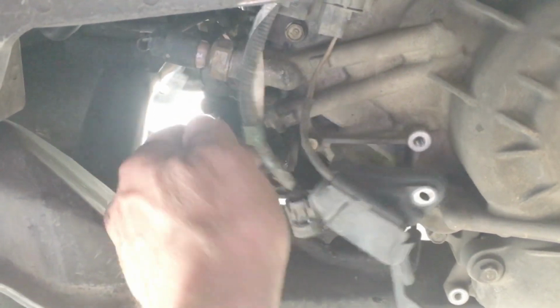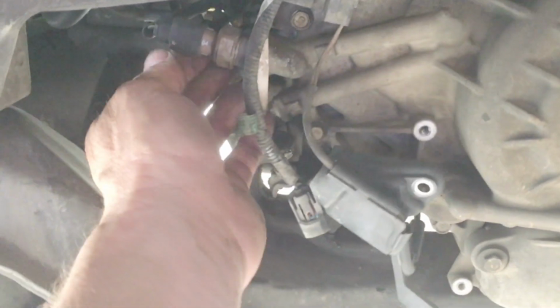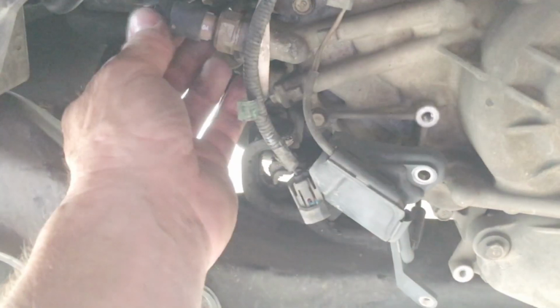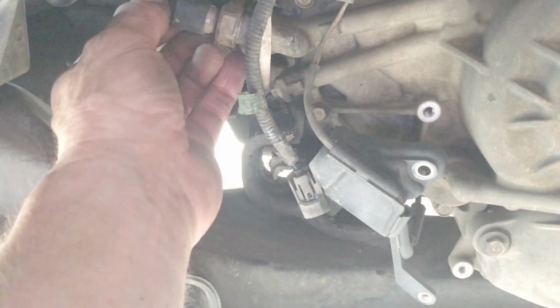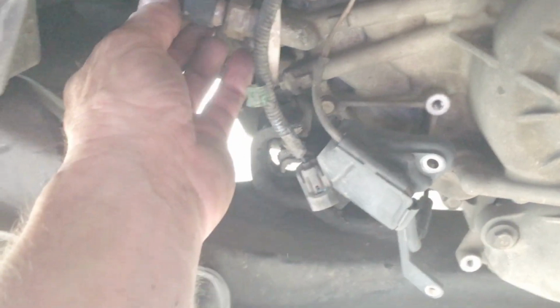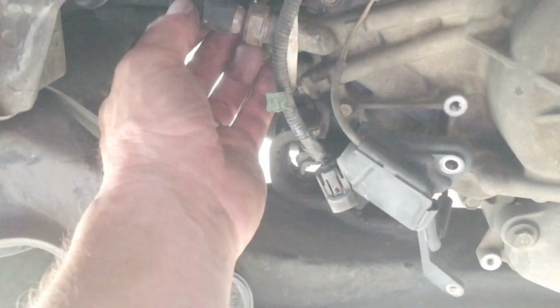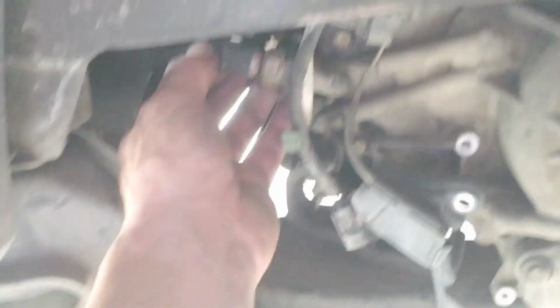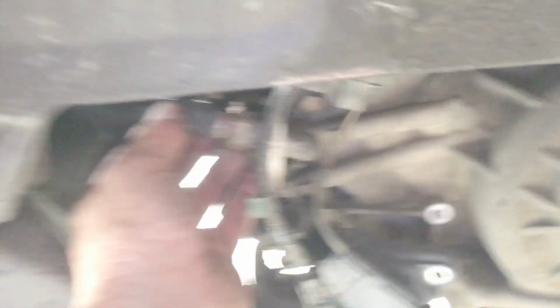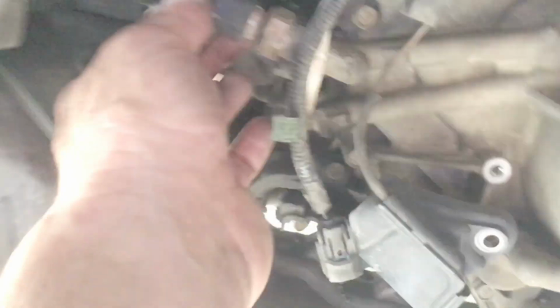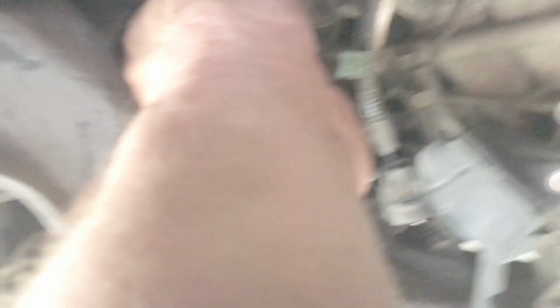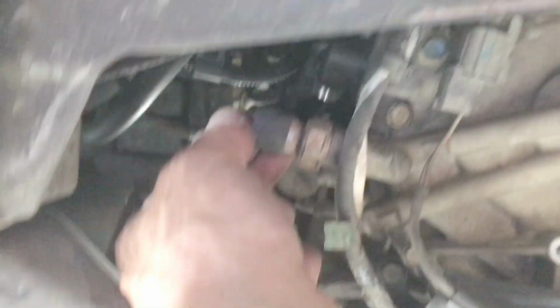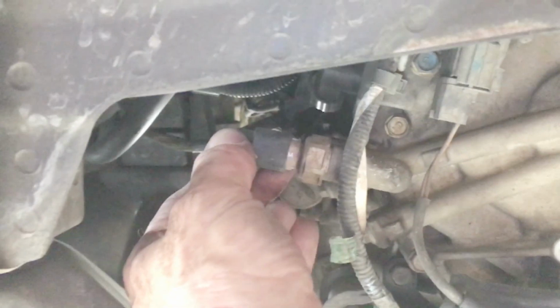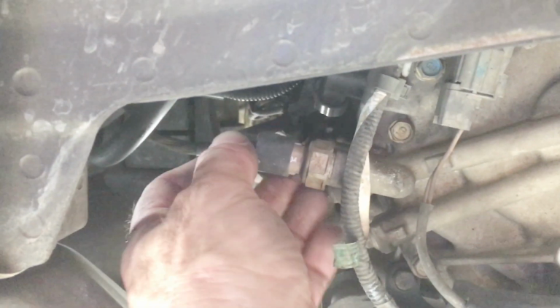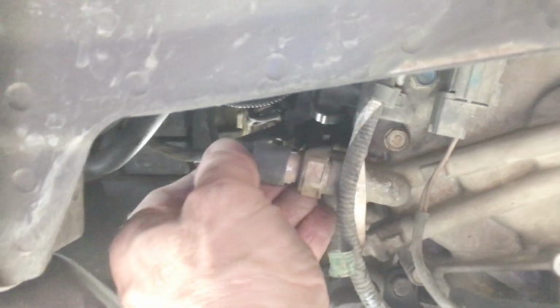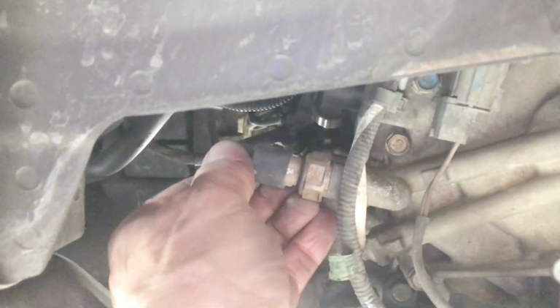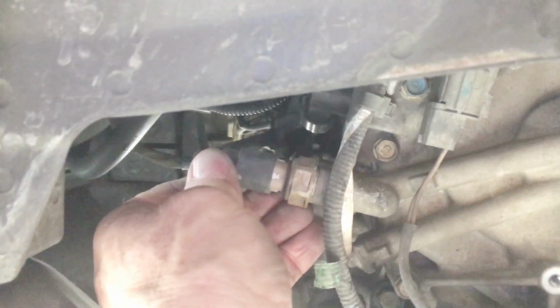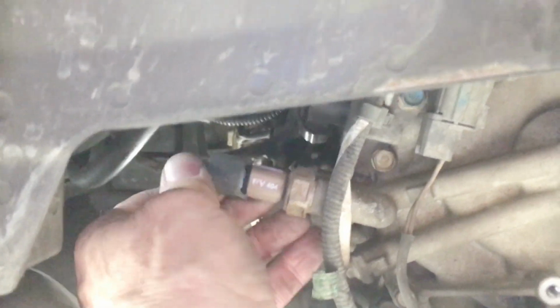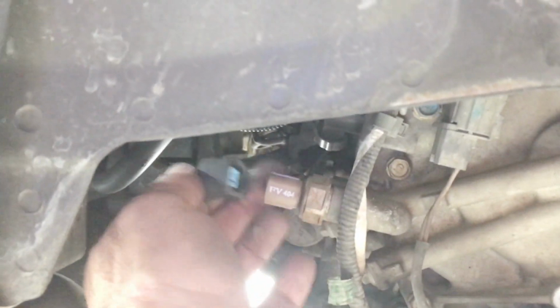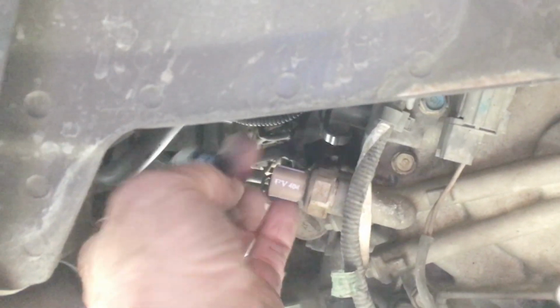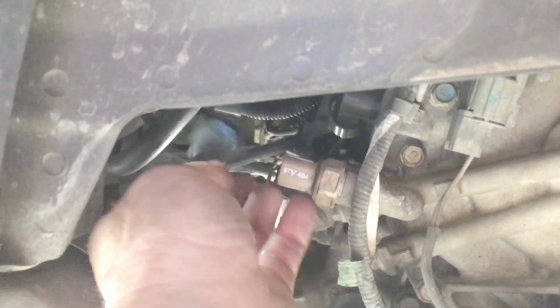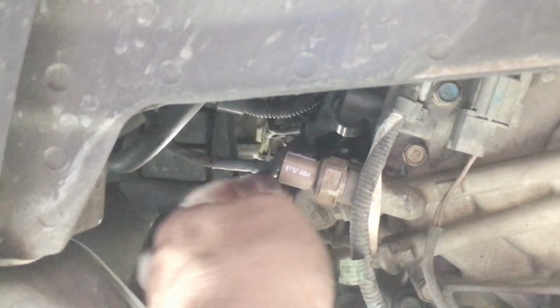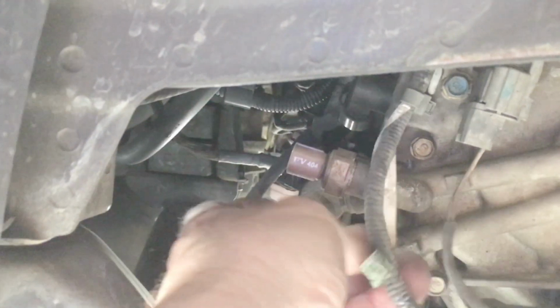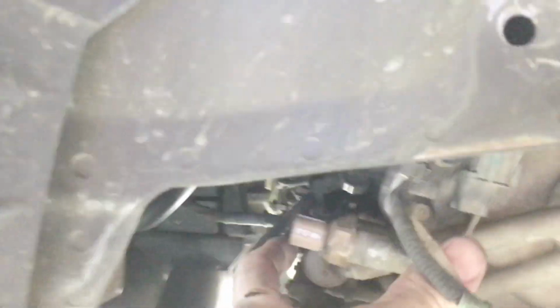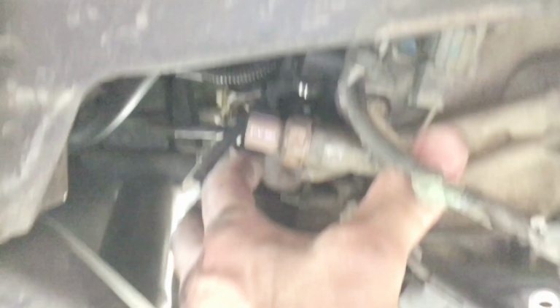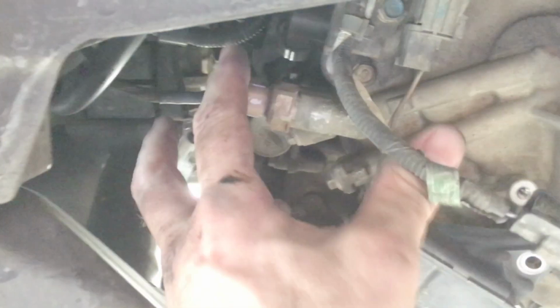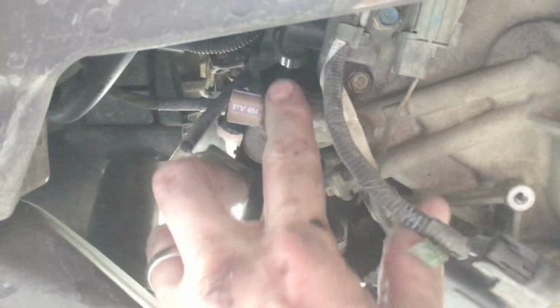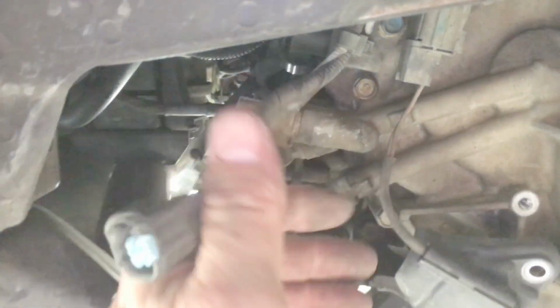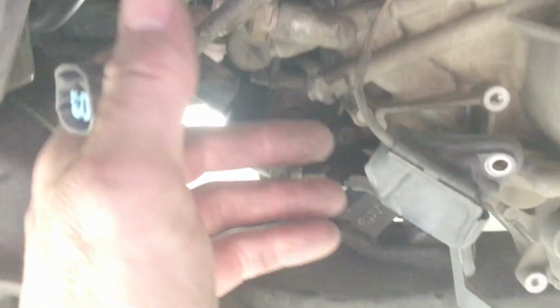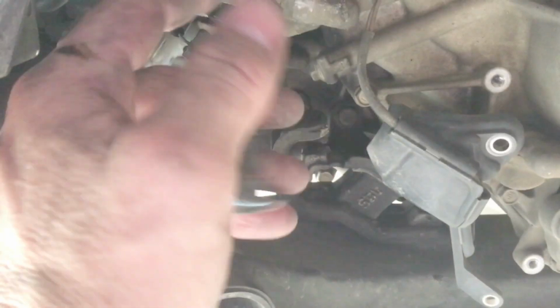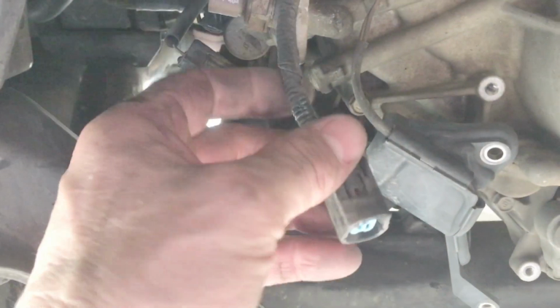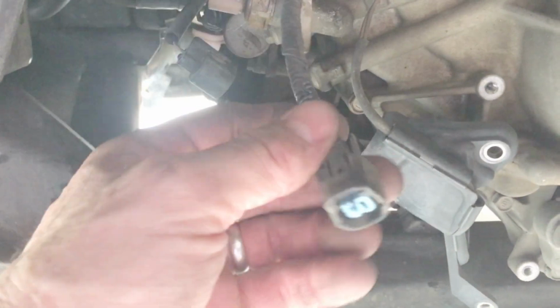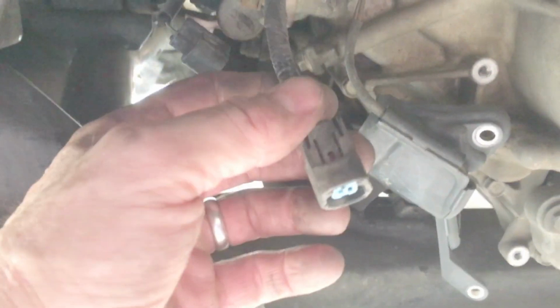Then move on to number four, which is right here. It's the same way — the button's kind of on the back. You just press down on number four here and it just pops right off. Then you just put your socket around there and go to work. That's really all there is to it — it's not too bad.